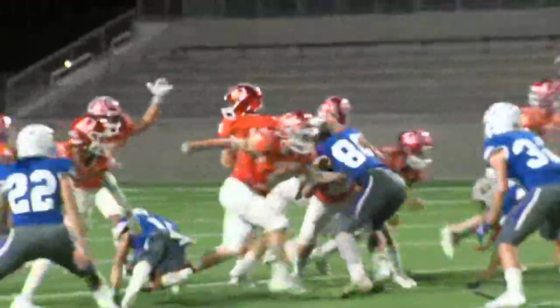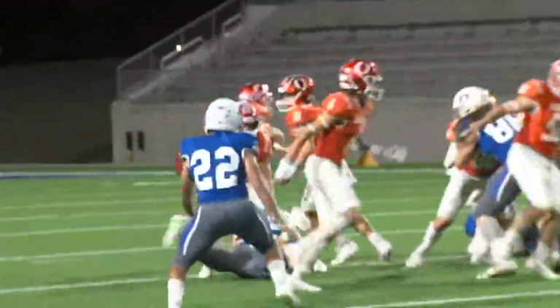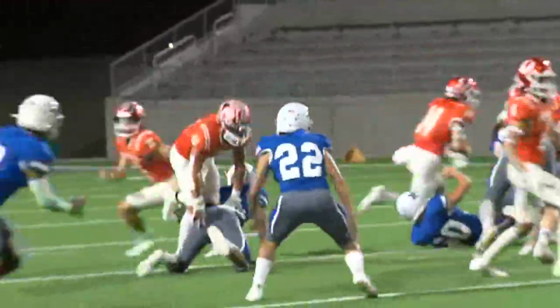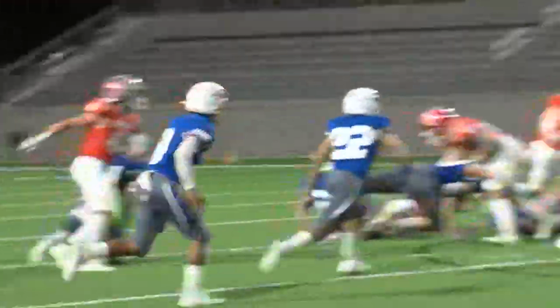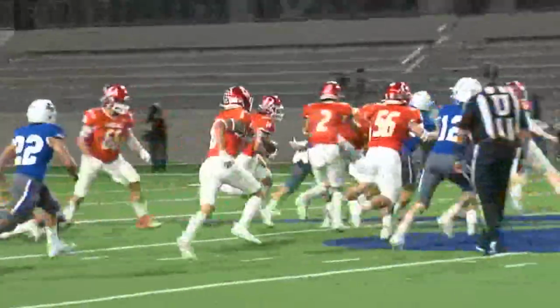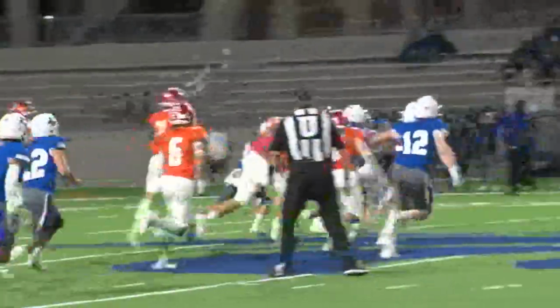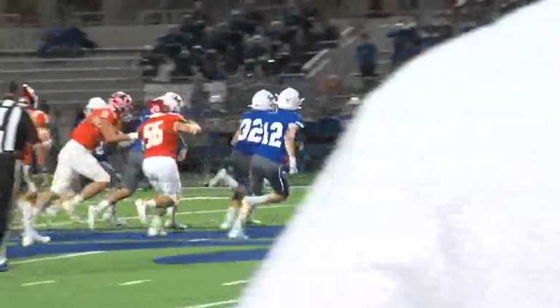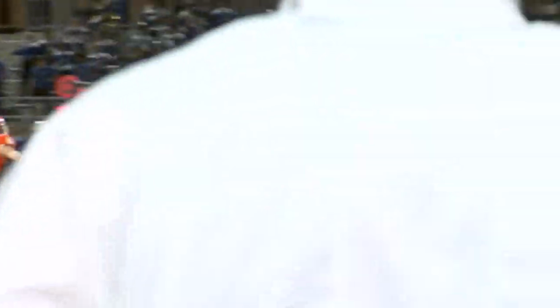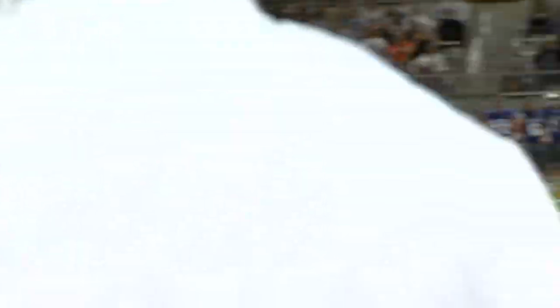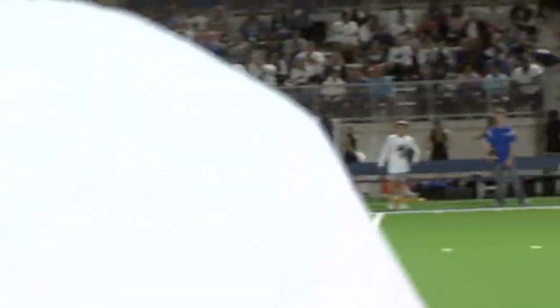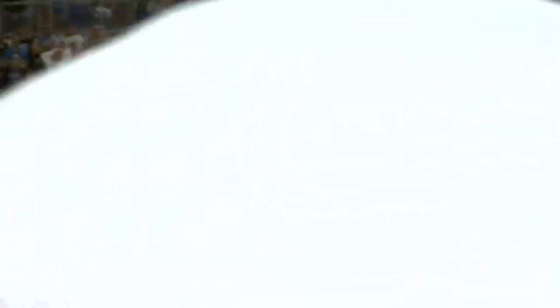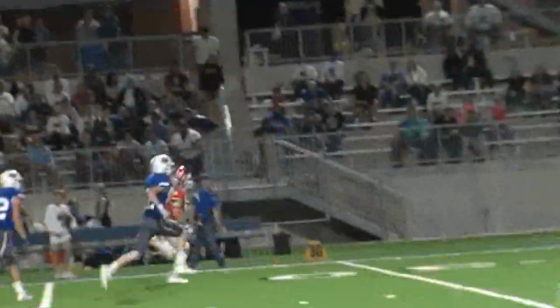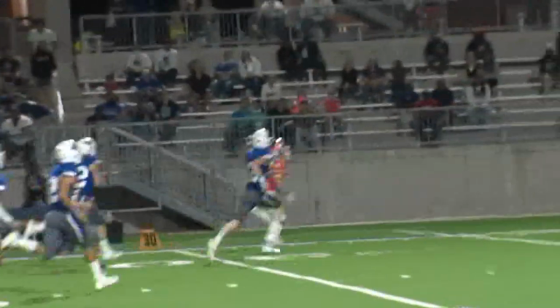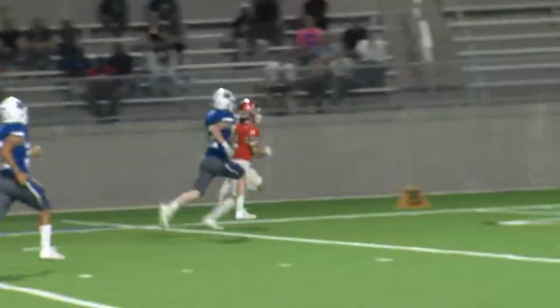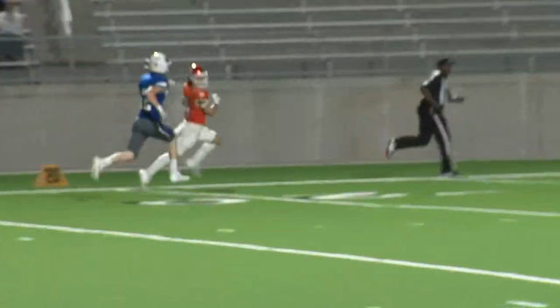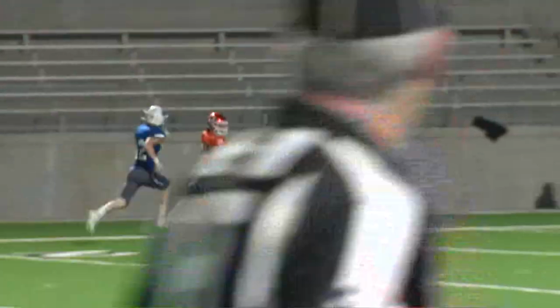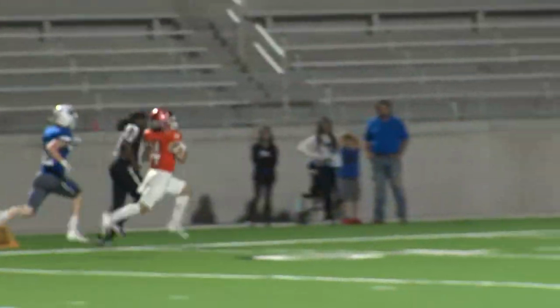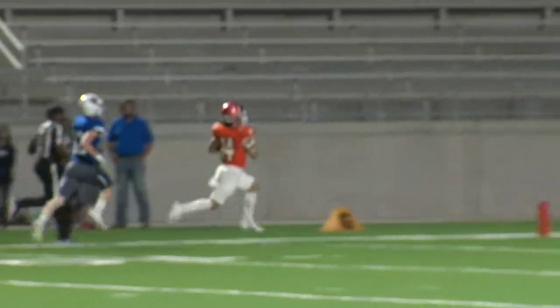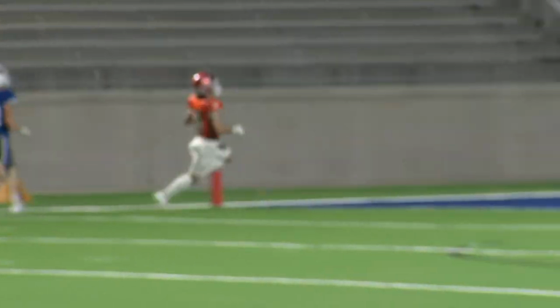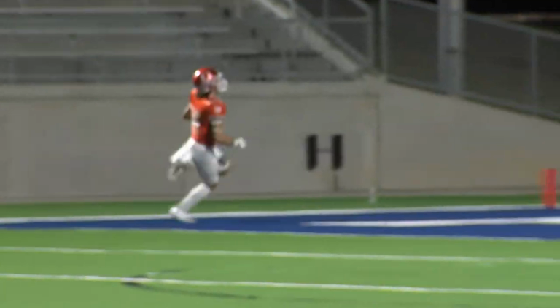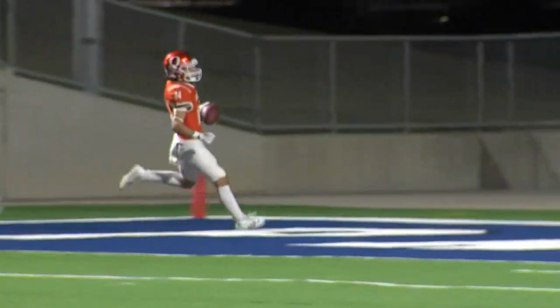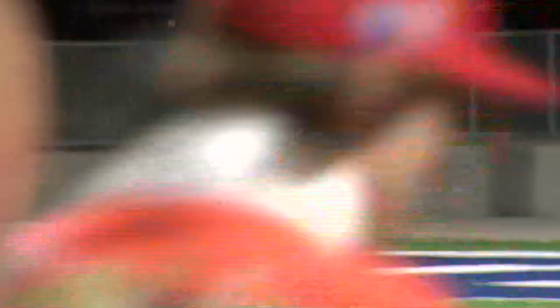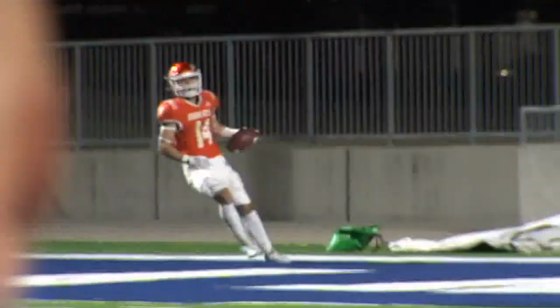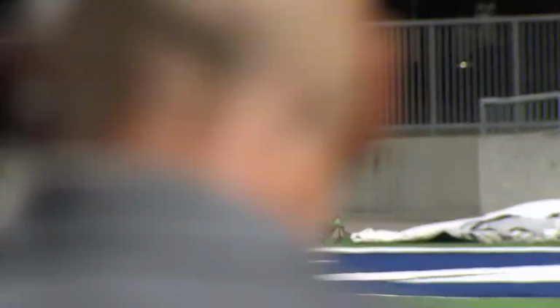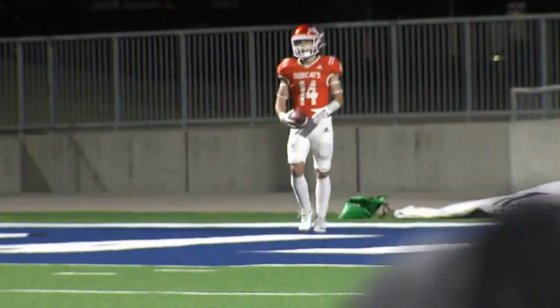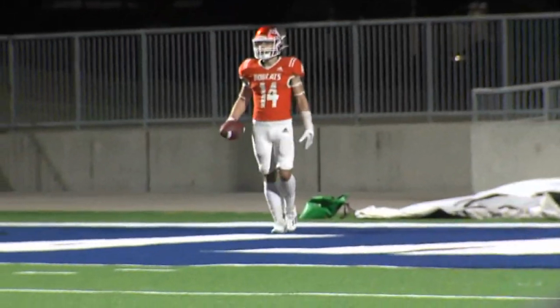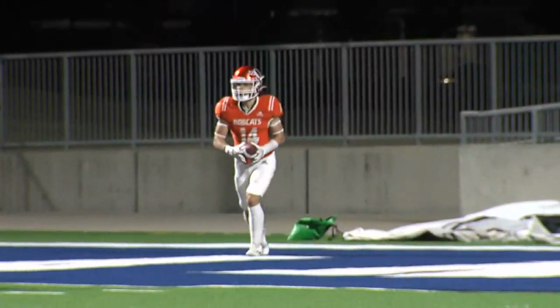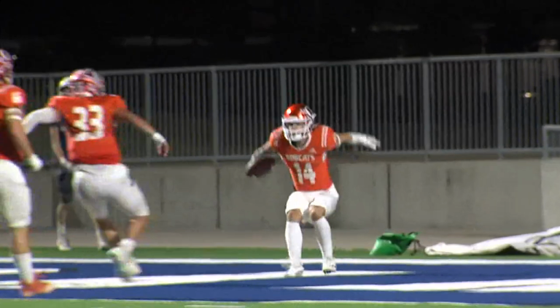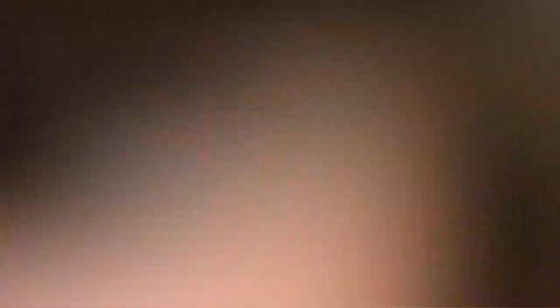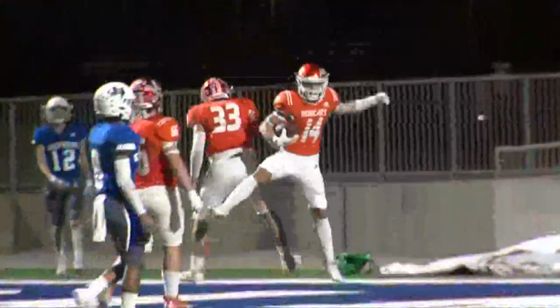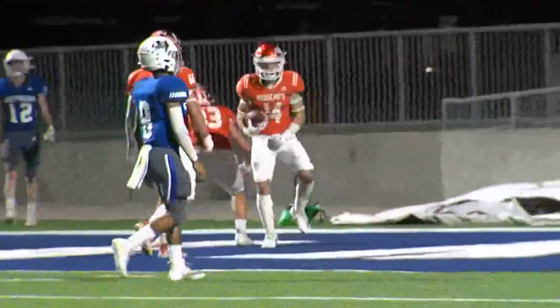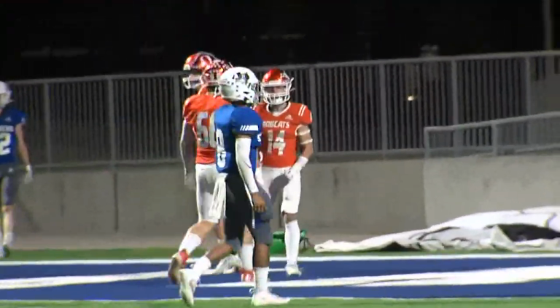And he's got to be happy with what he's seeing here. After a turnover on downs, wasting no time — that's Gavin Perry-Cosey. P.K. takes it in from 60 yards out. 21-0 at this point for Orangefield.